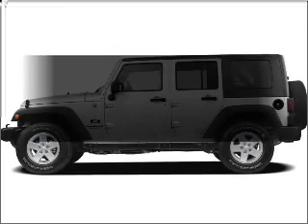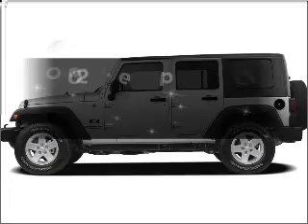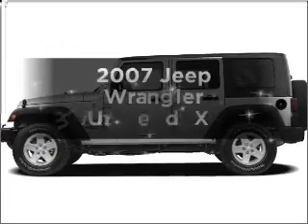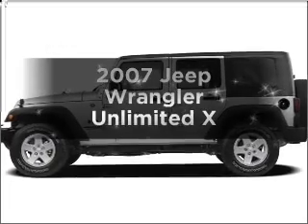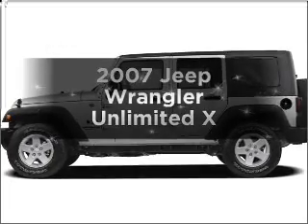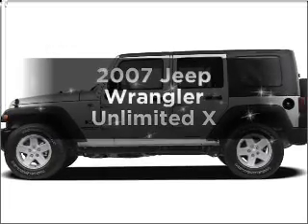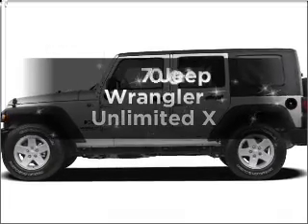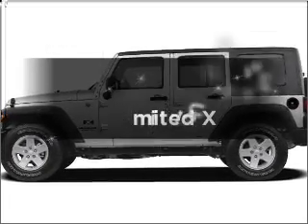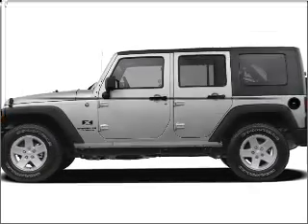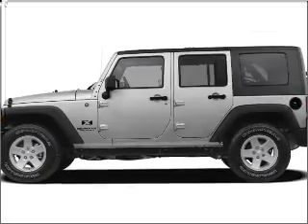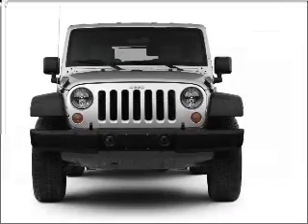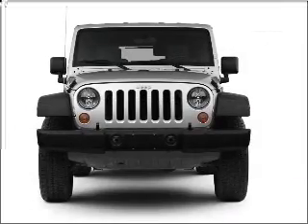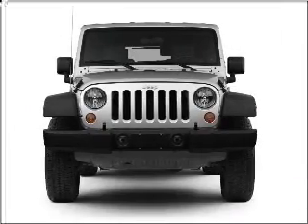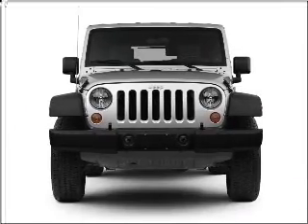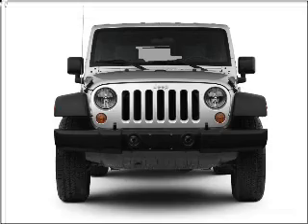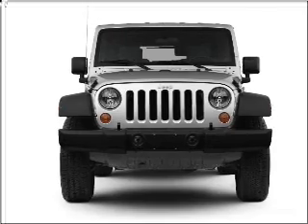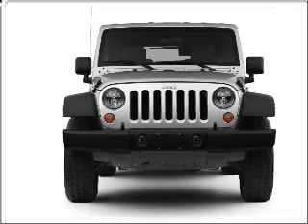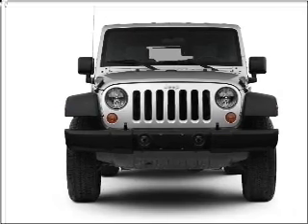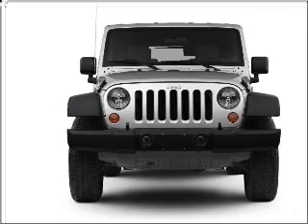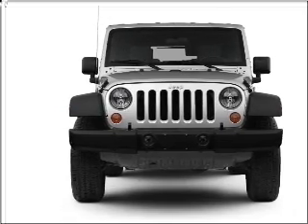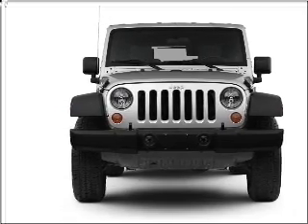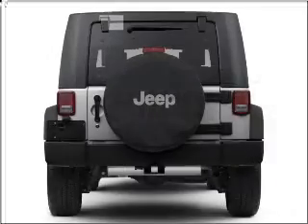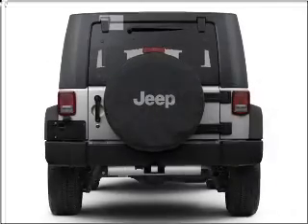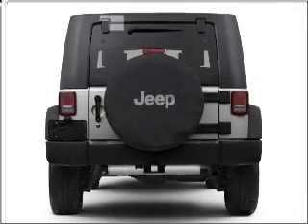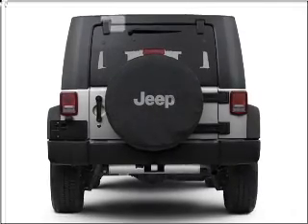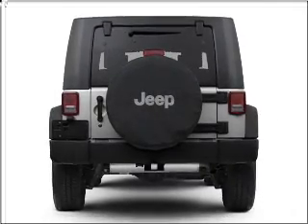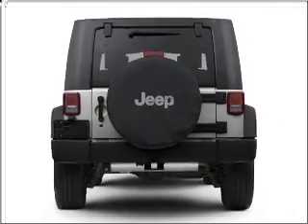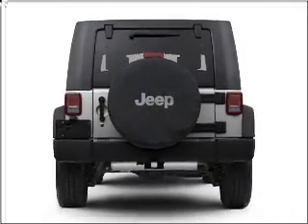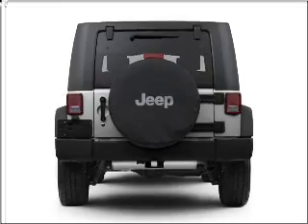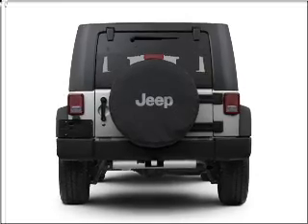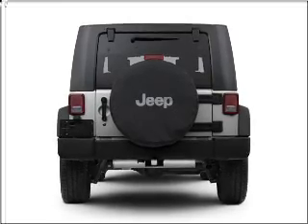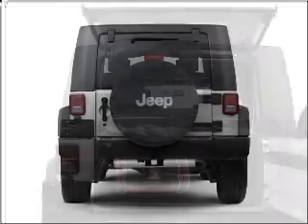Get noticed in this 2007 Jeep Wrangler. Everything you need under one roof with this great vehicle. With a reliable six-cylinder engine connected to a smooth shifting transmission, premium wheels lend a distinctive appearance.